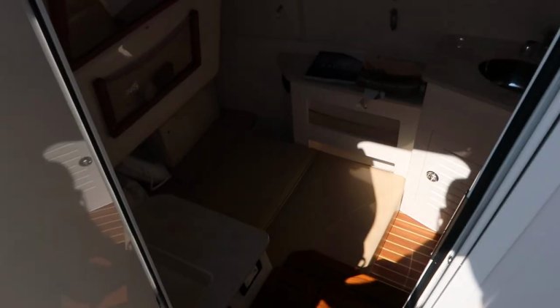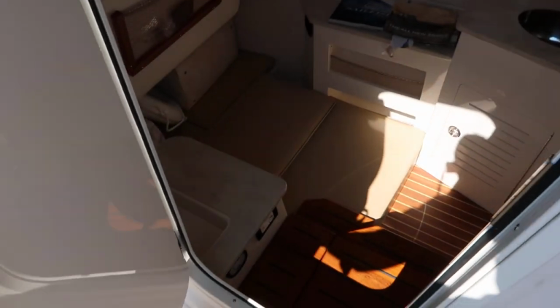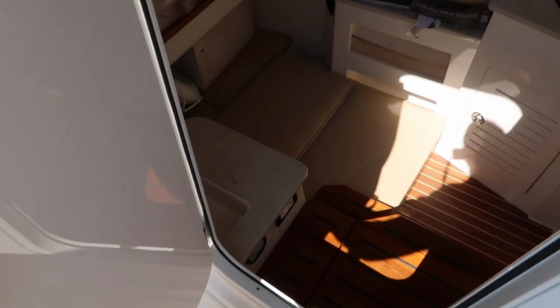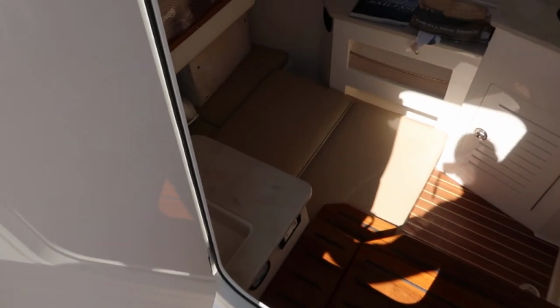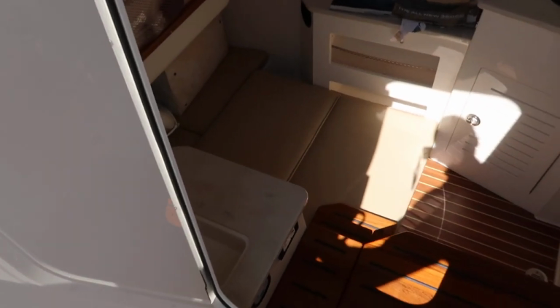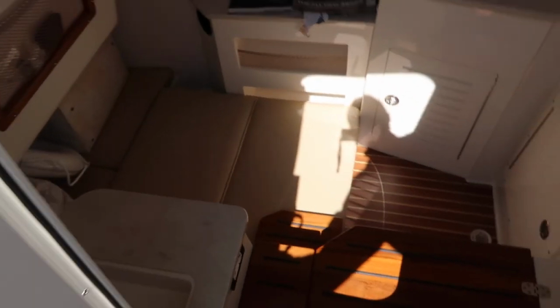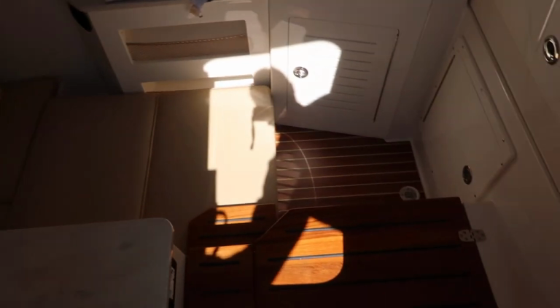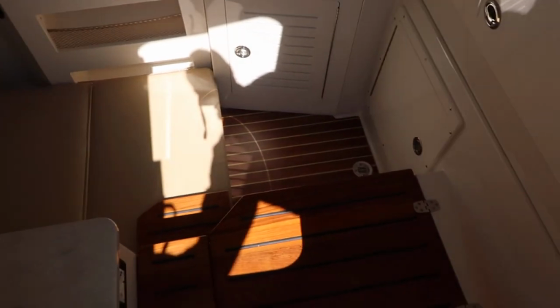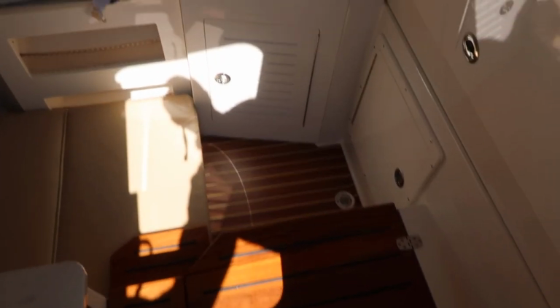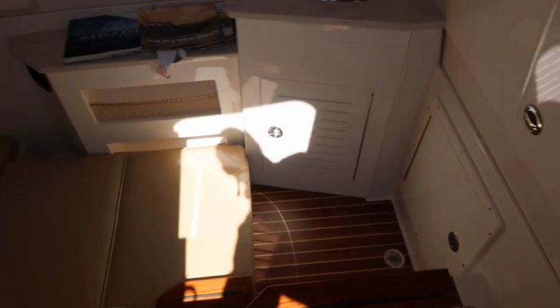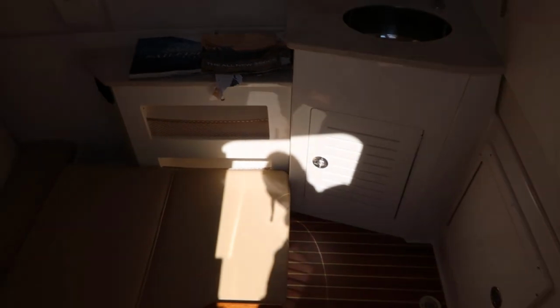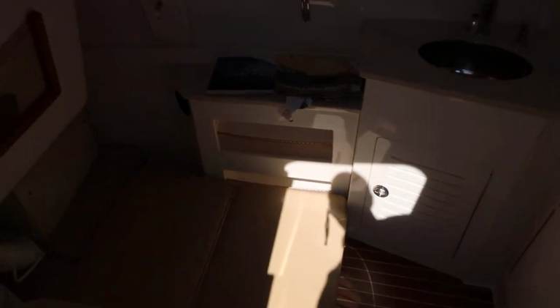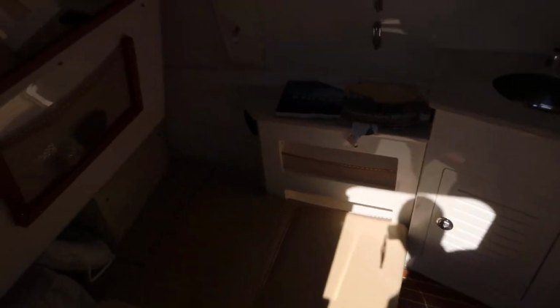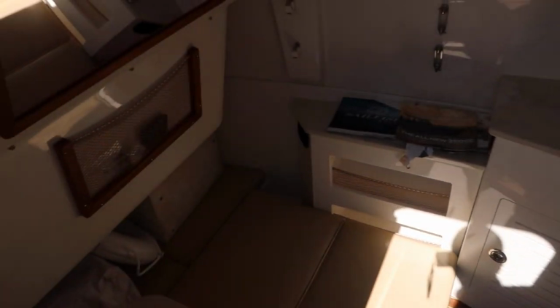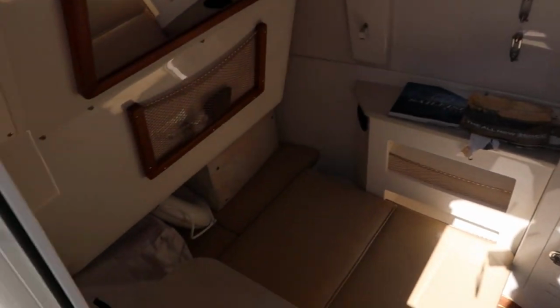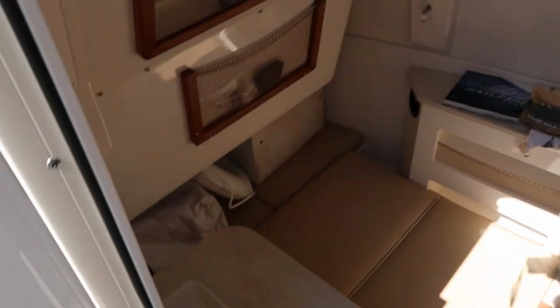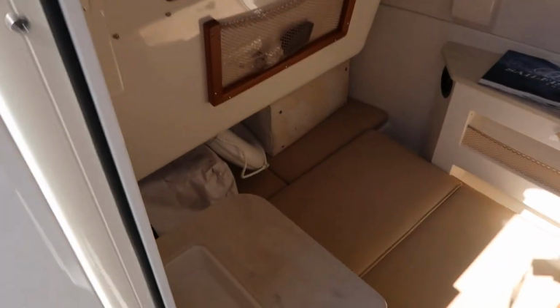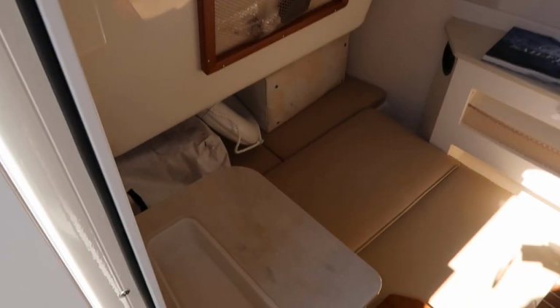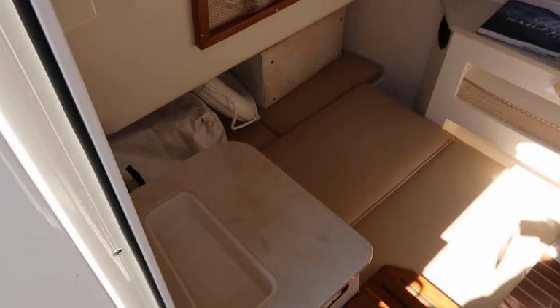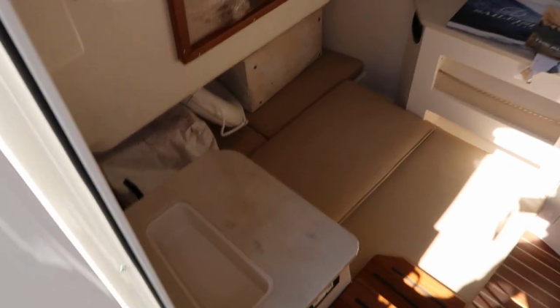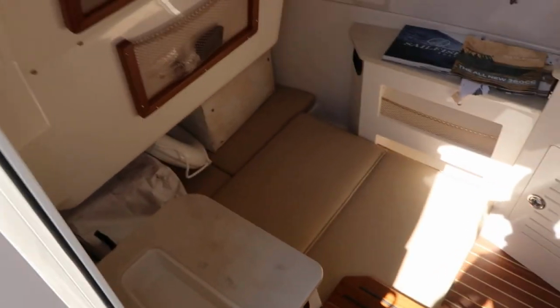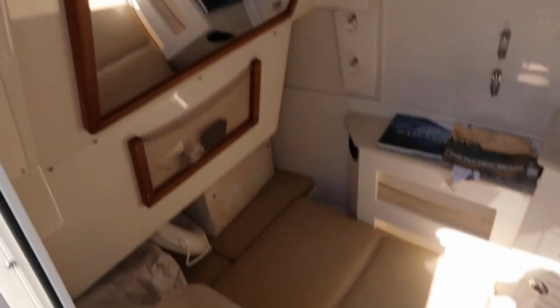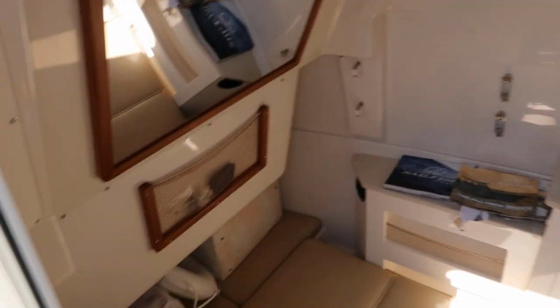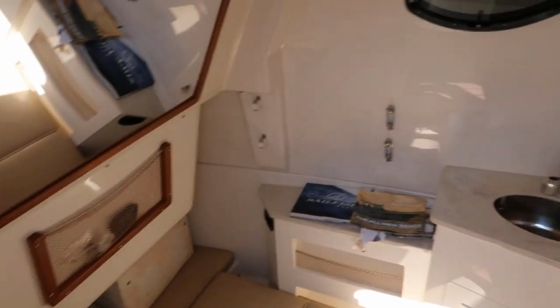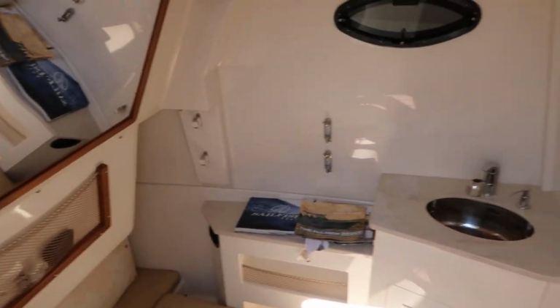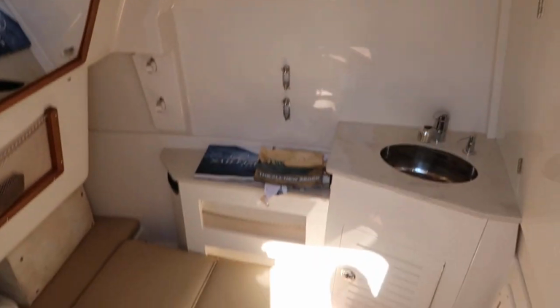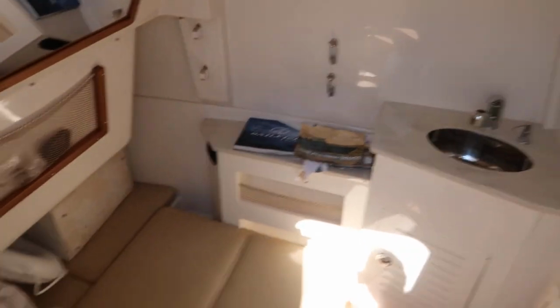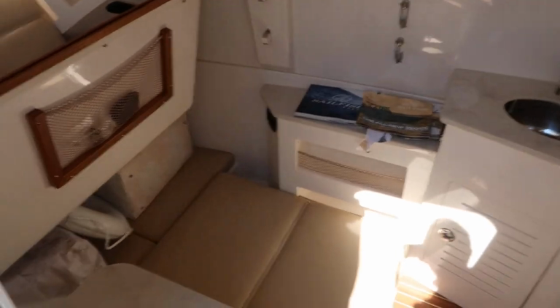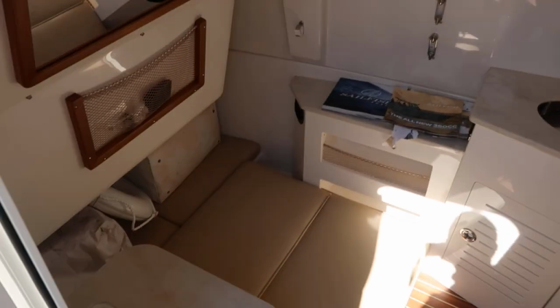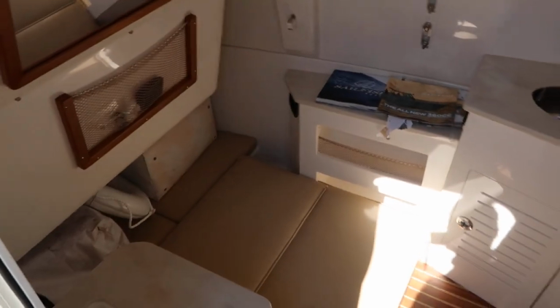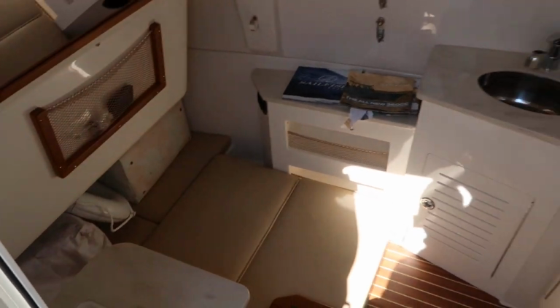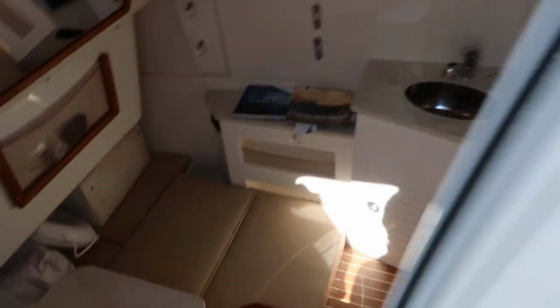The boat also has a full cabin with a head compartment, a bed, and also offers a great amount of storage.